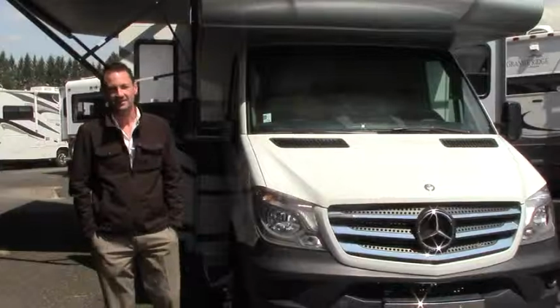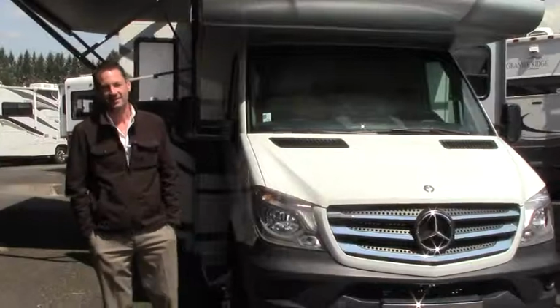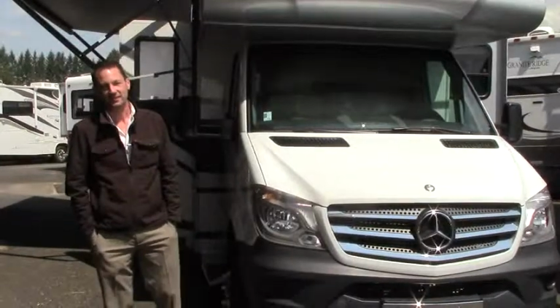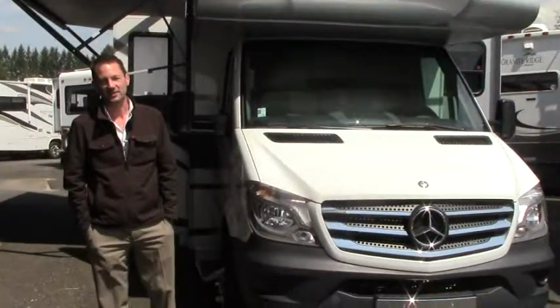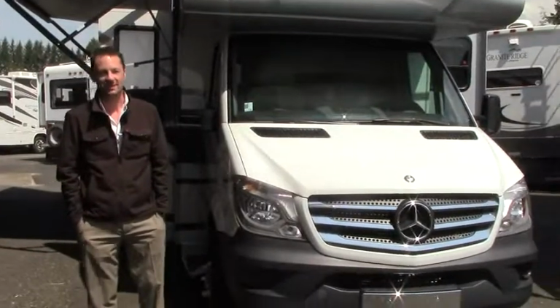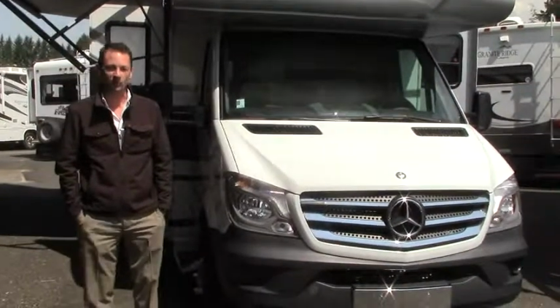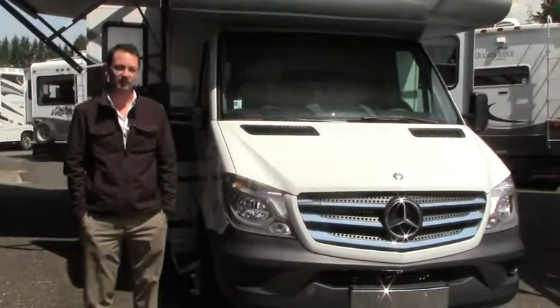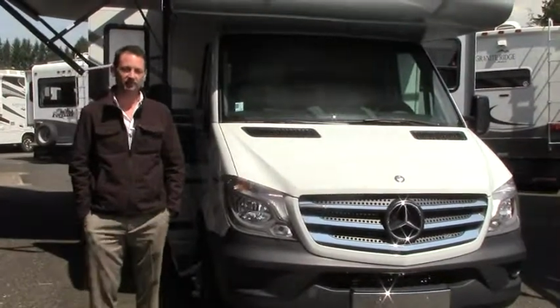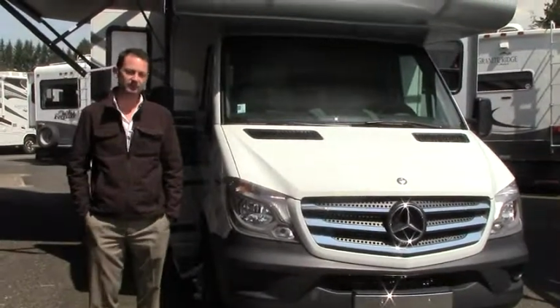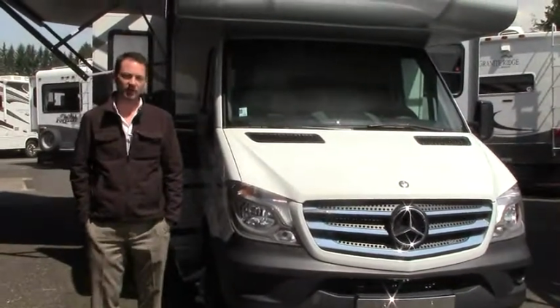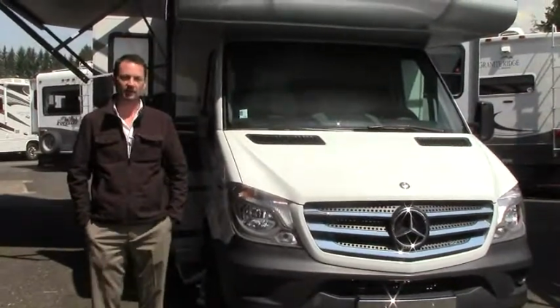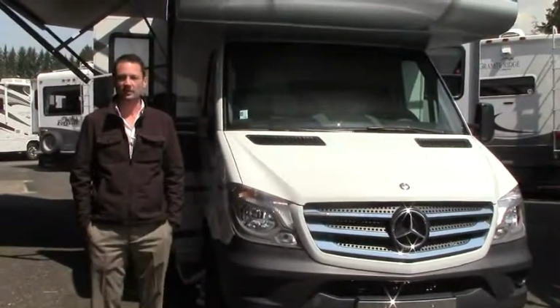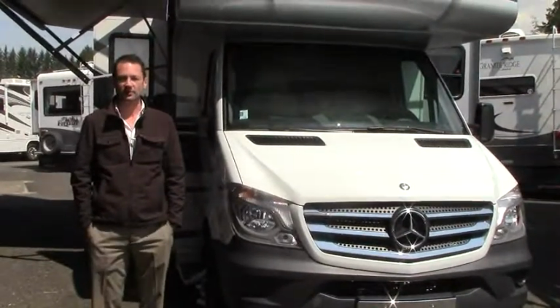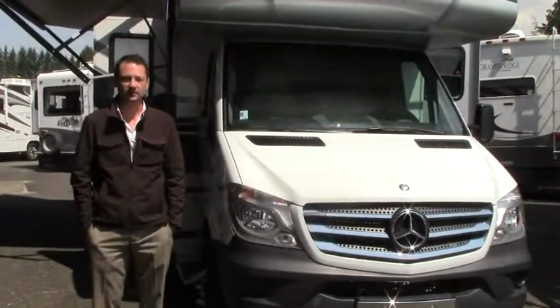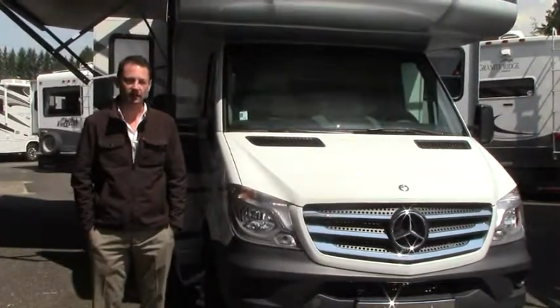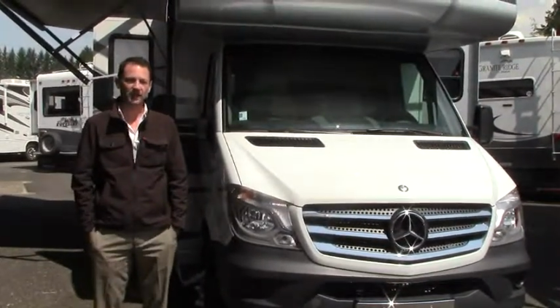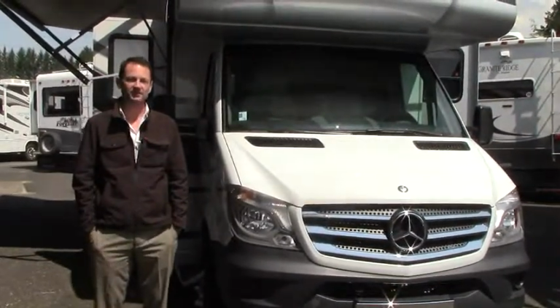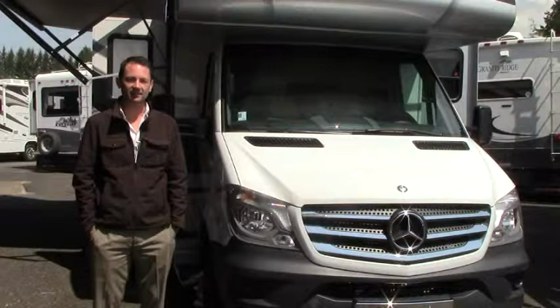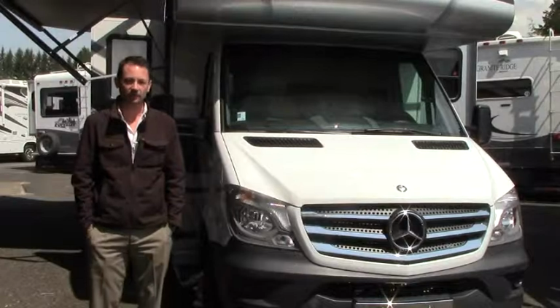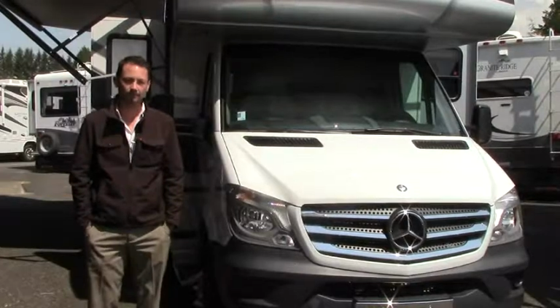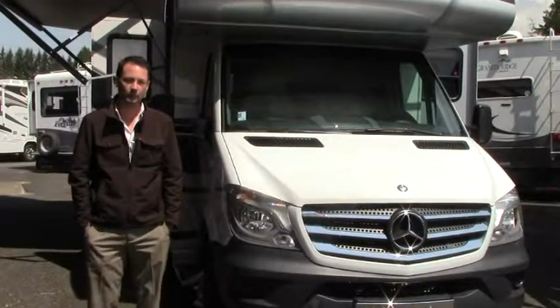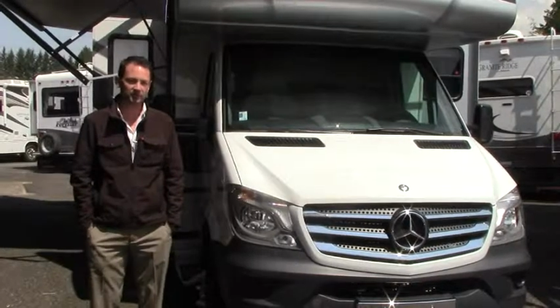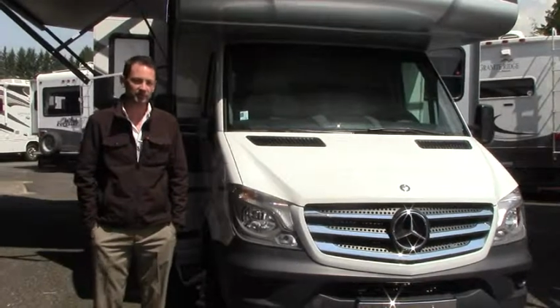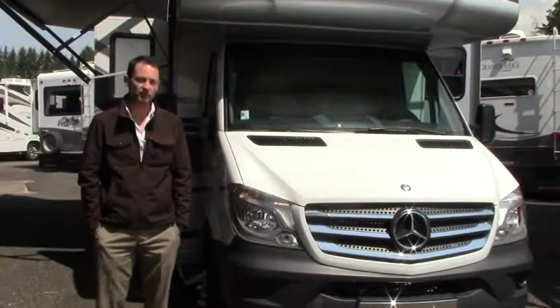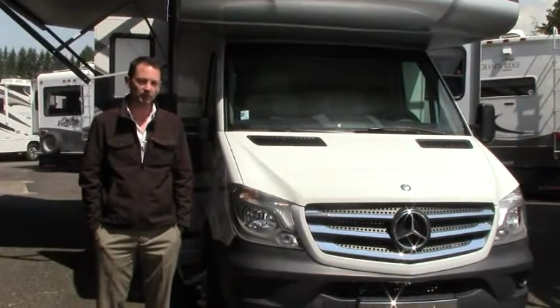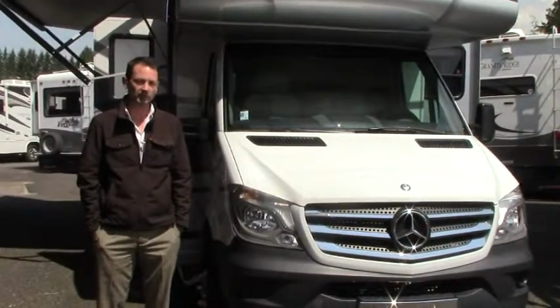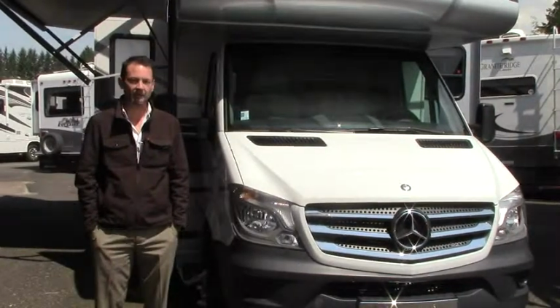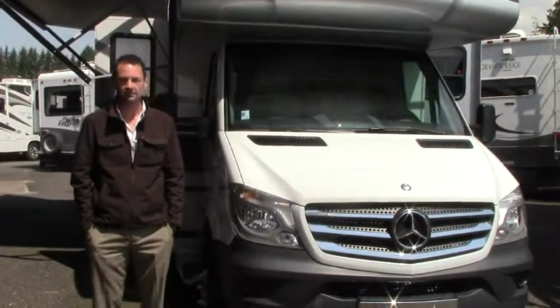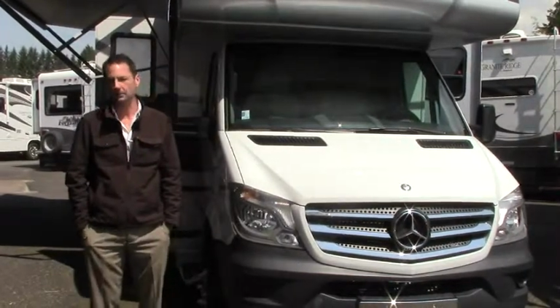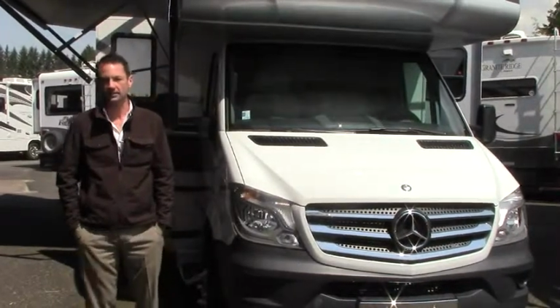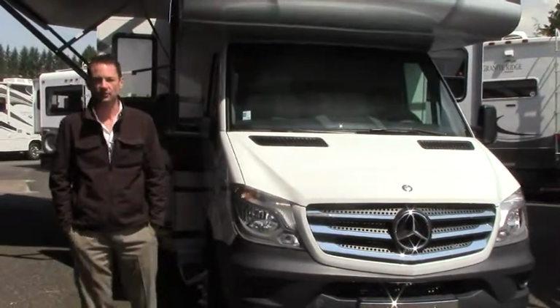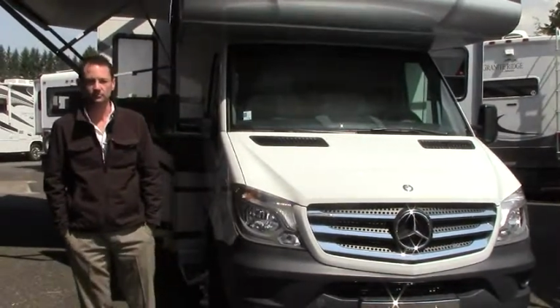Hey there, thanks for taking the time to watch my video. My name's John. I'm with Johnson RV out on the mountain in Sandy, Oregon. If you're watching this video, you're probably looking at B to B plus class motorhomes.